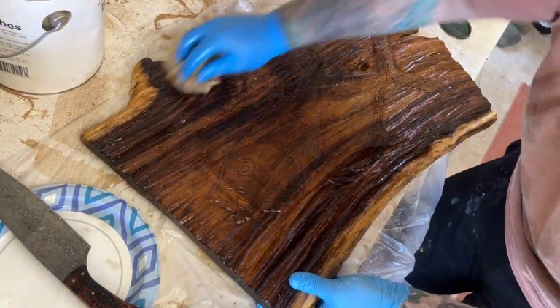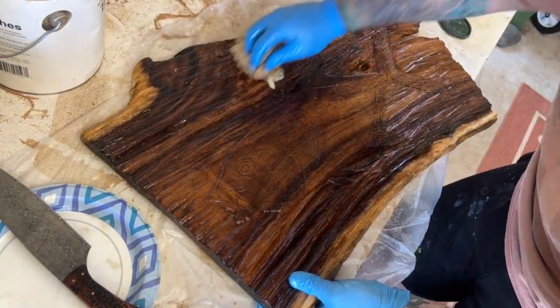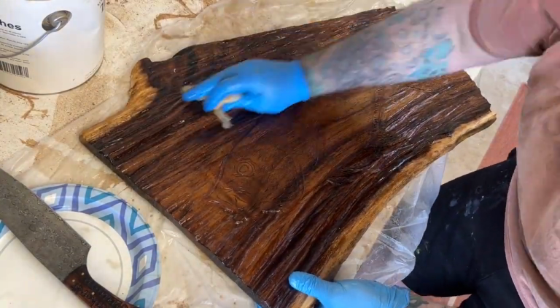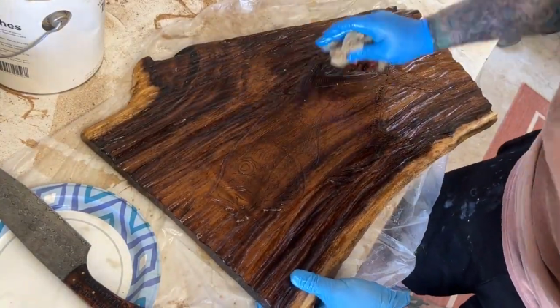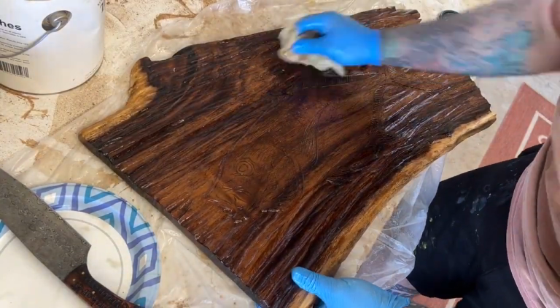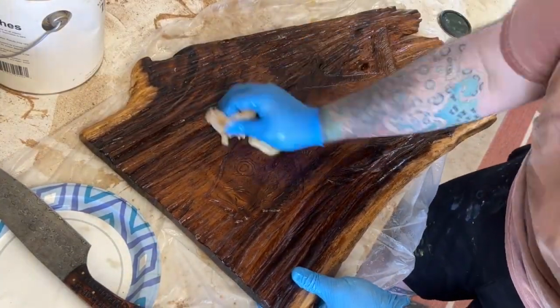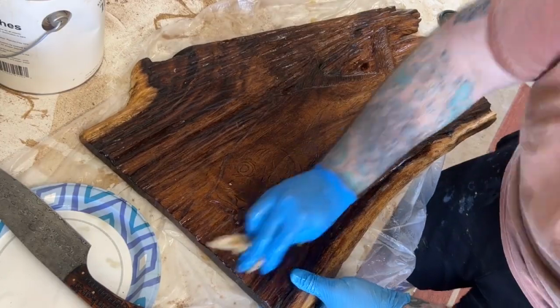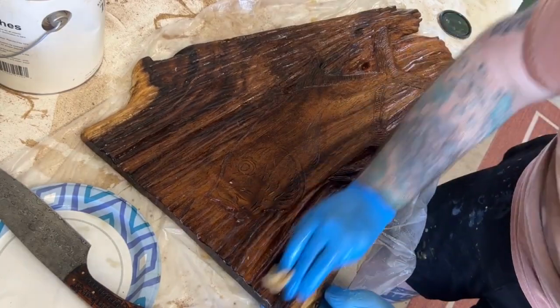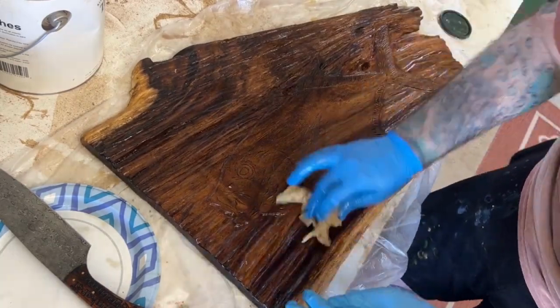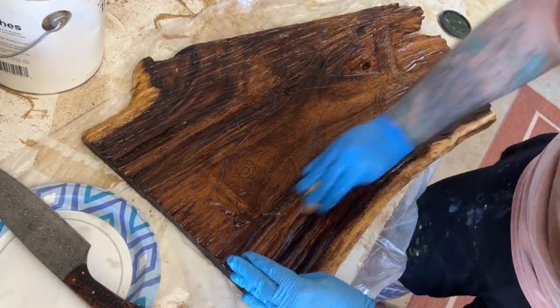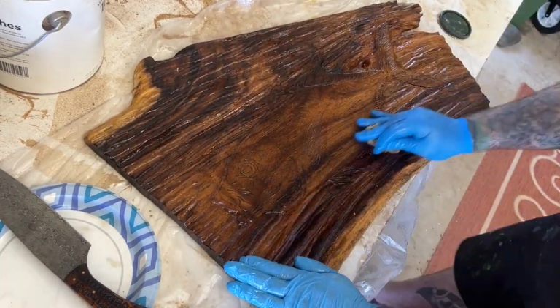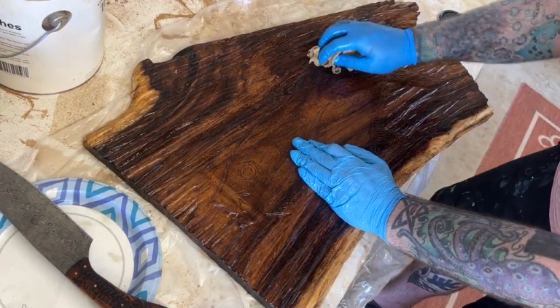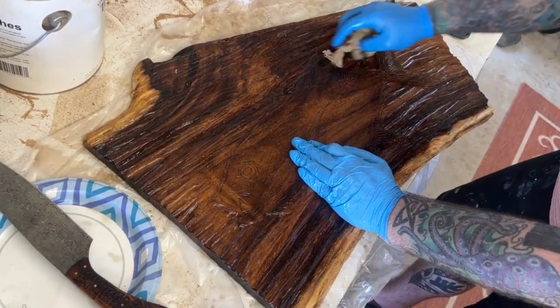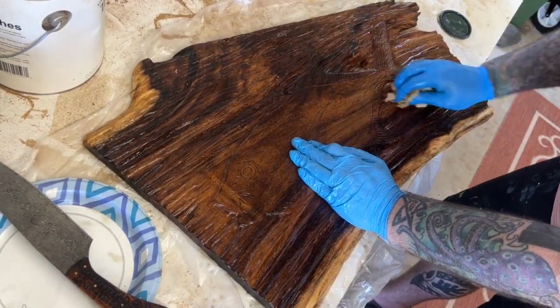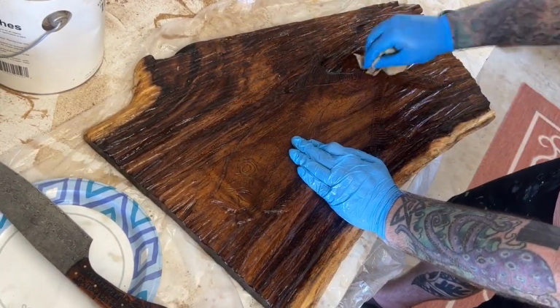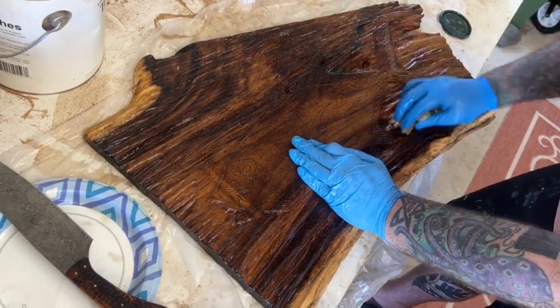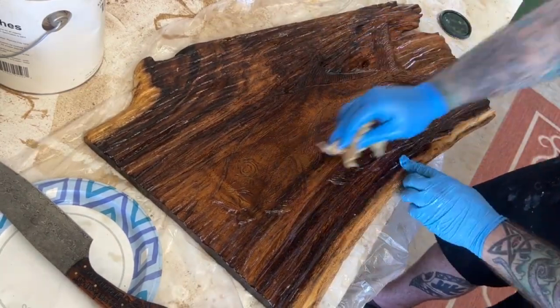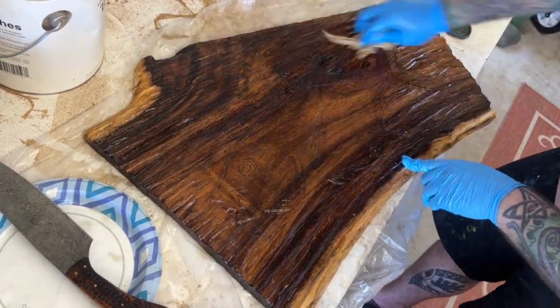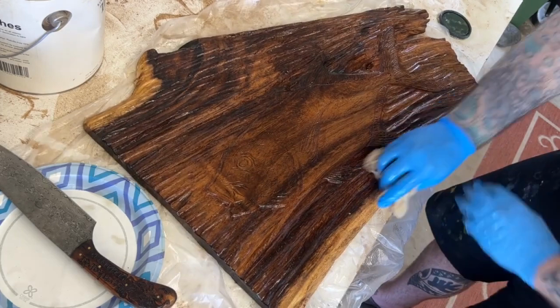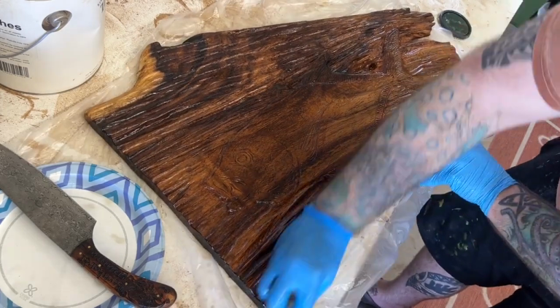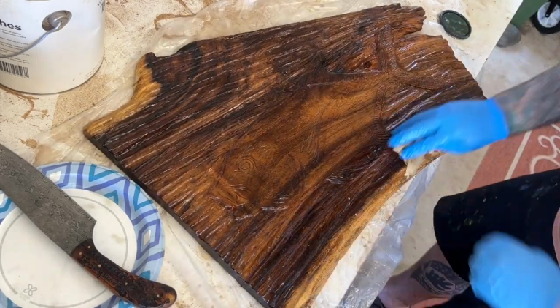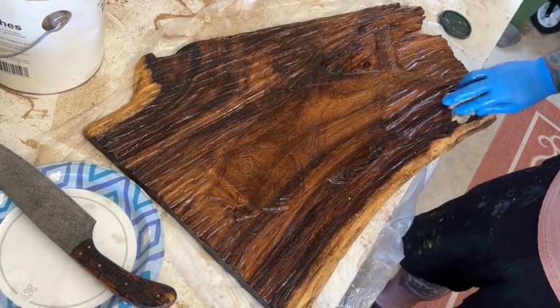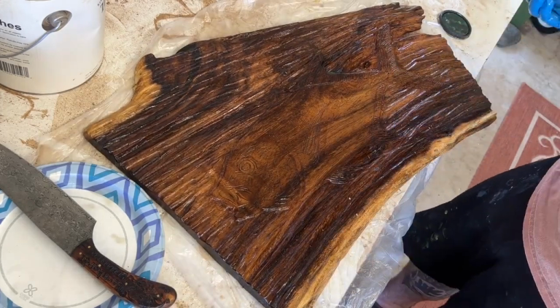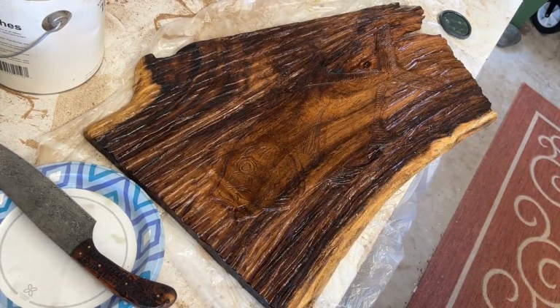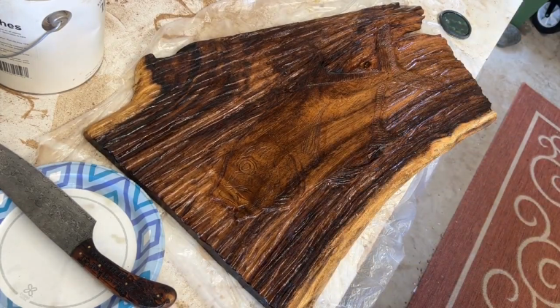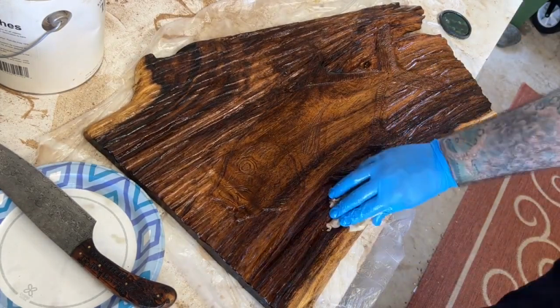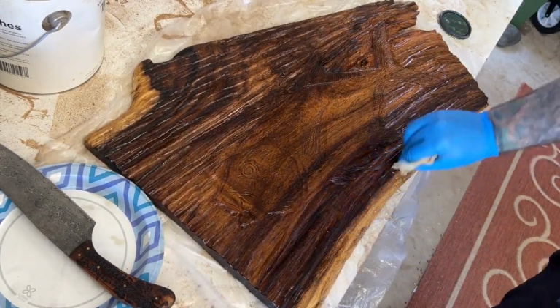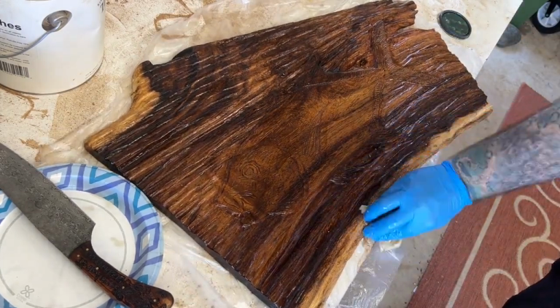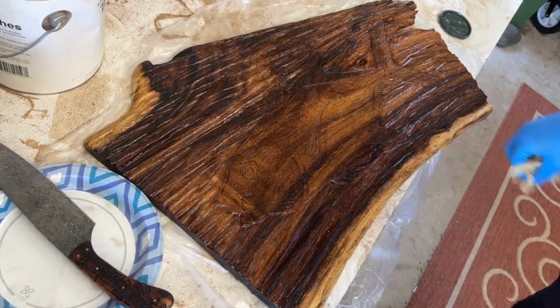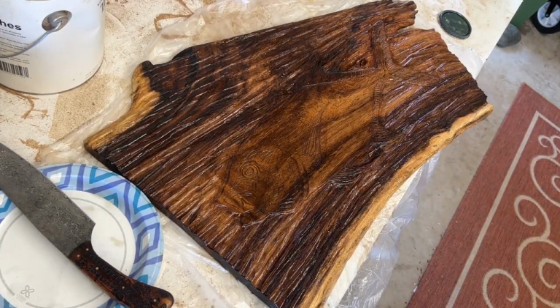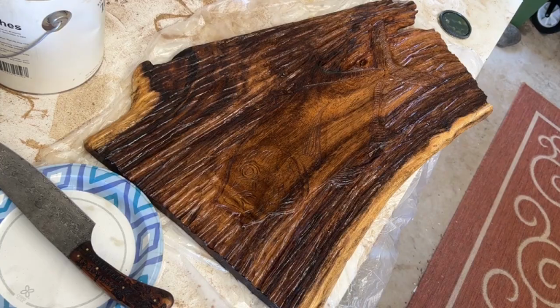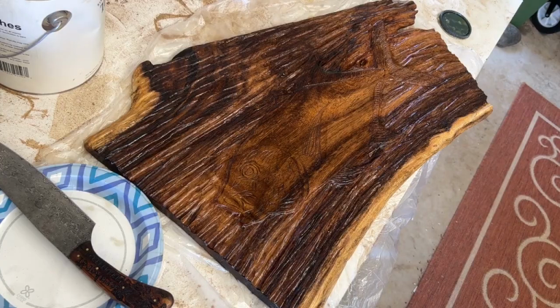I'm really happy with this fourth piece that I finished today. Just need to get the excess oil off of these, and they're pretty much done now. Thanks for watching.